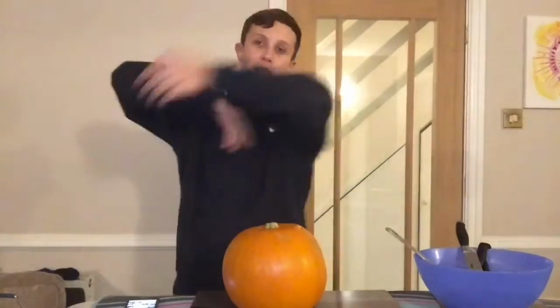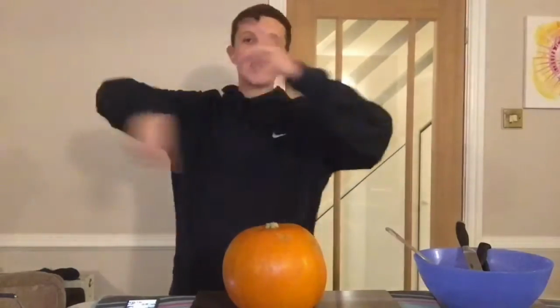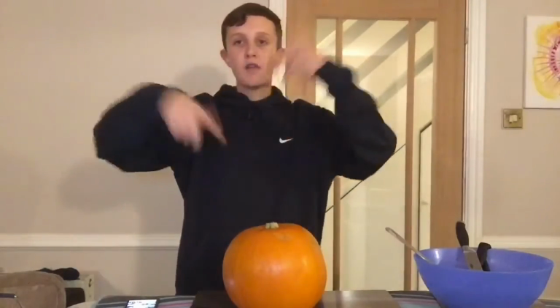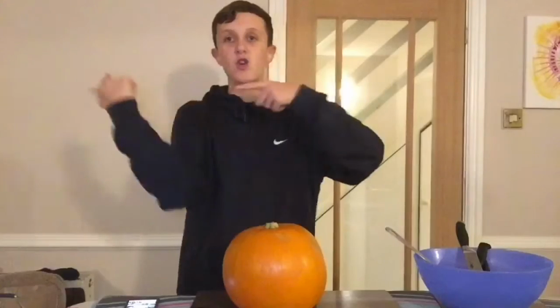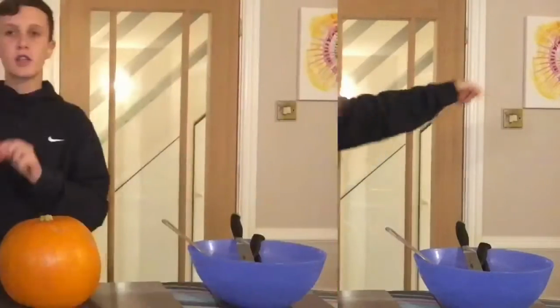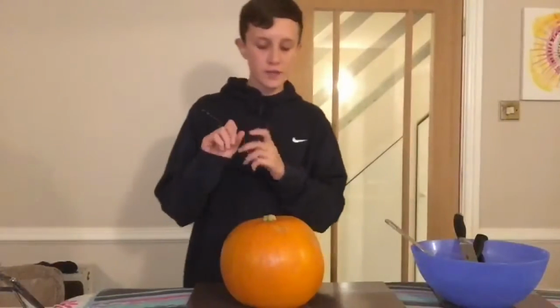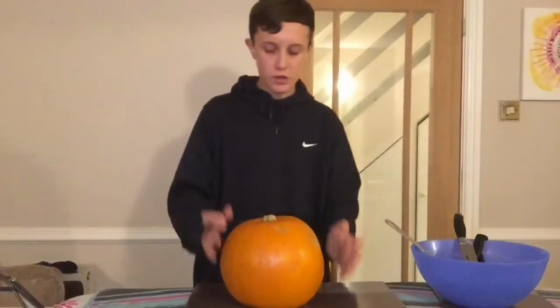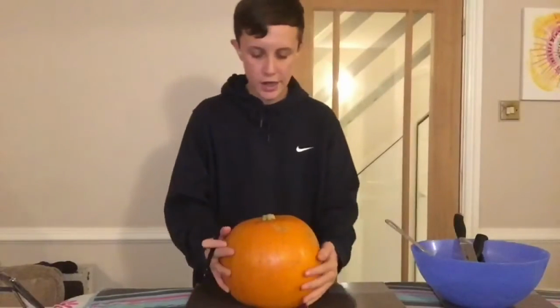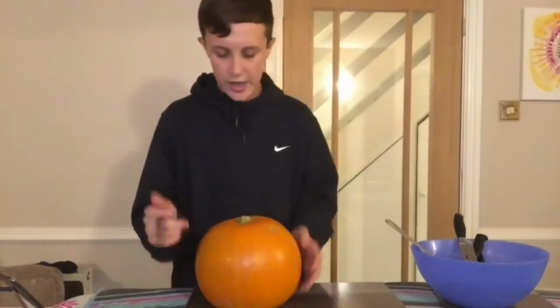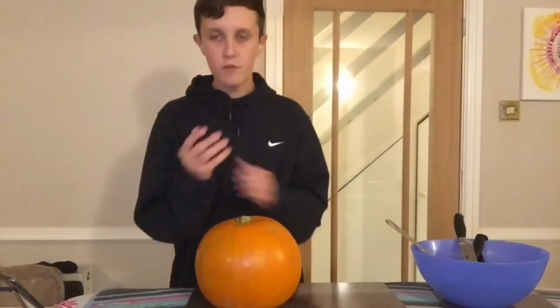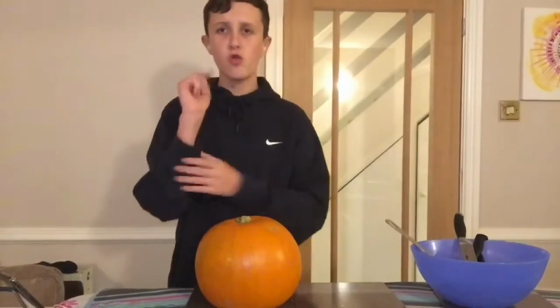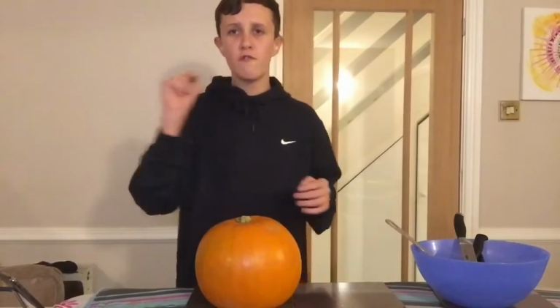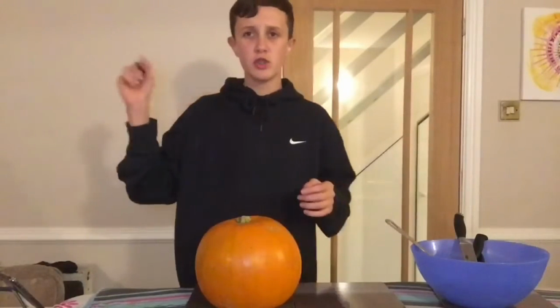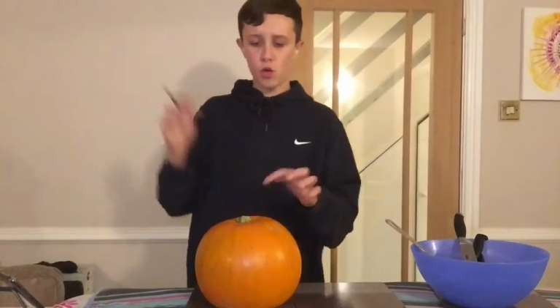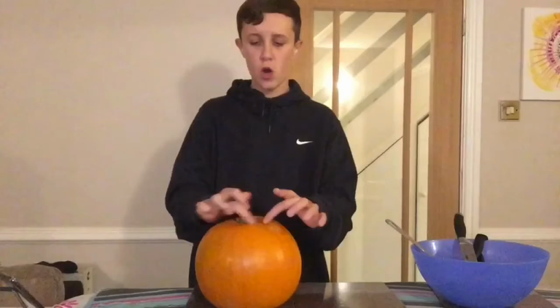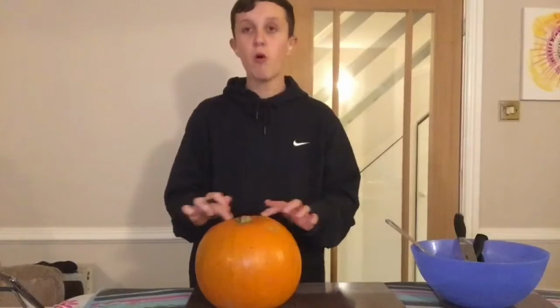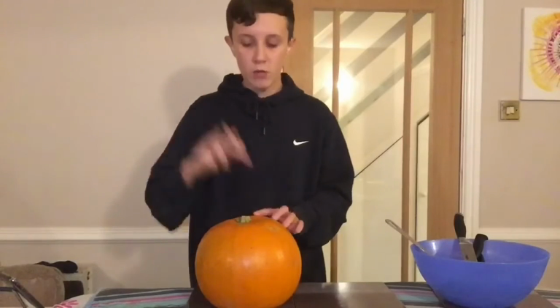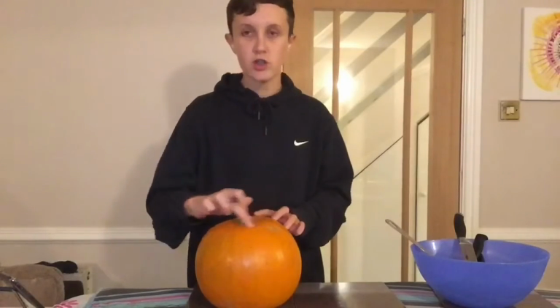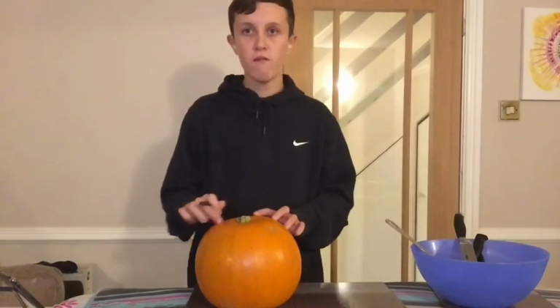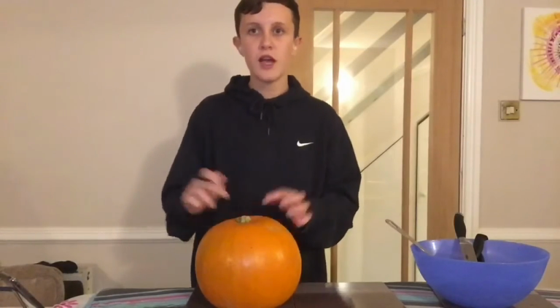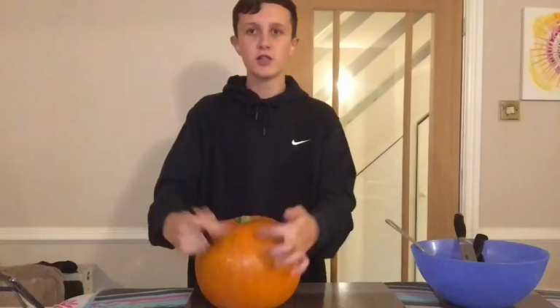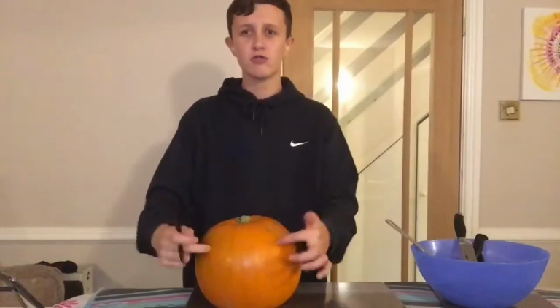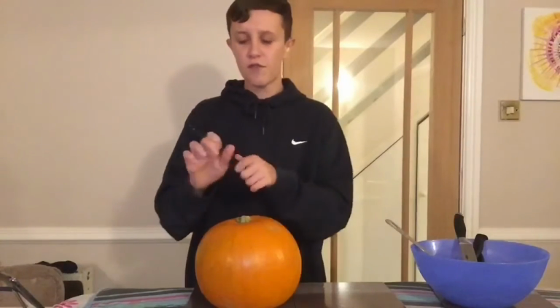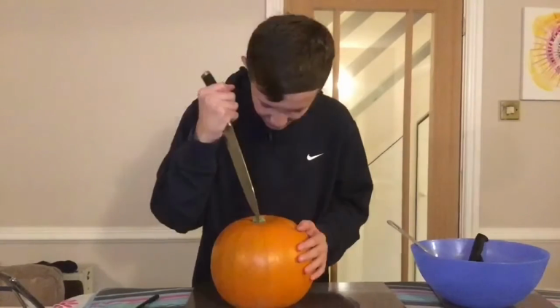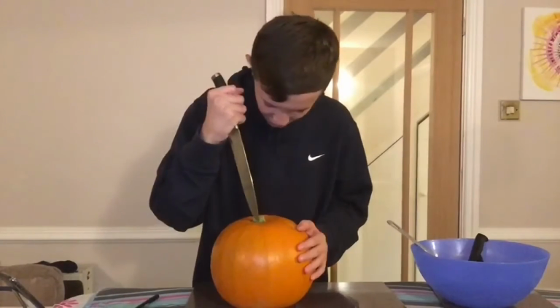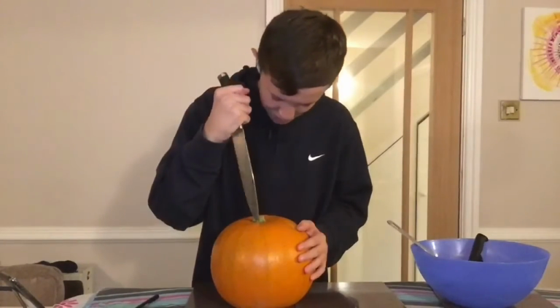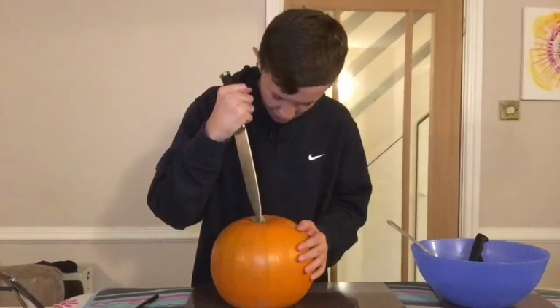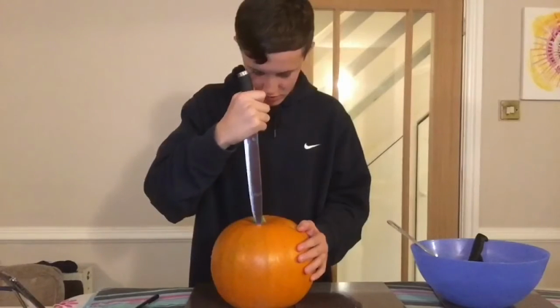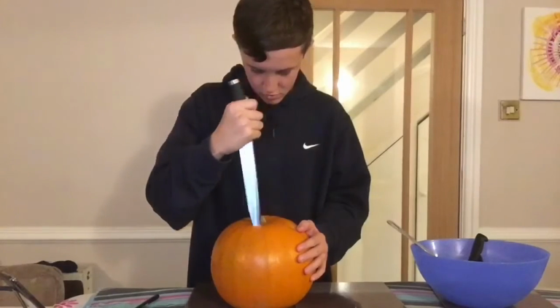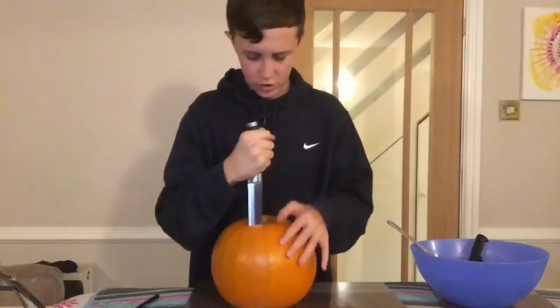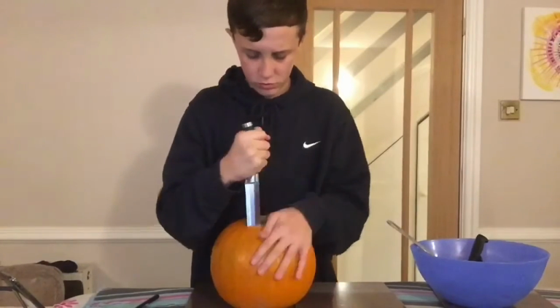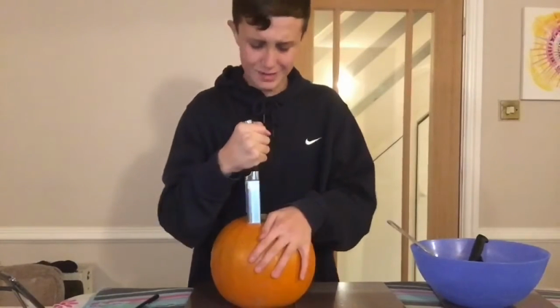The first thing you'd like to do is either draw on the face you want to do, or just cut the top off. I'm going to cut the top off first and then get straight to the face. Oh god, I didn't trust myself with this.